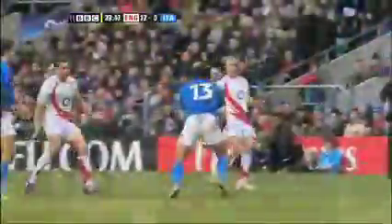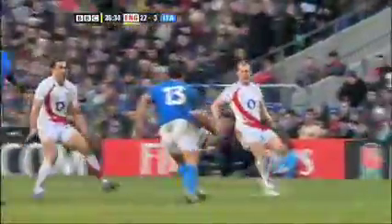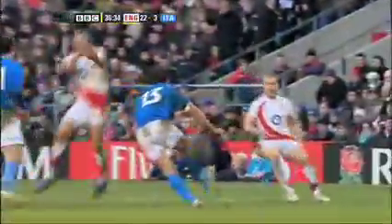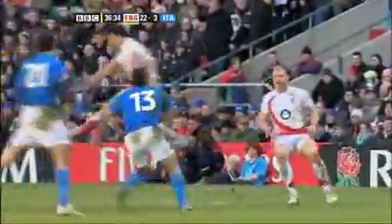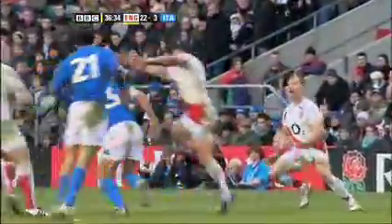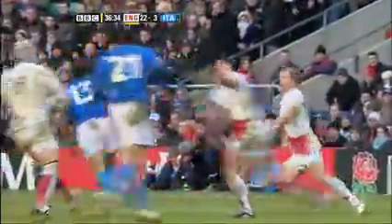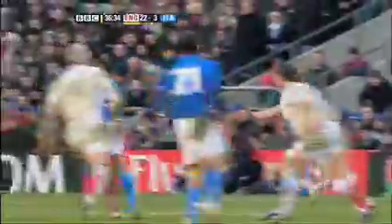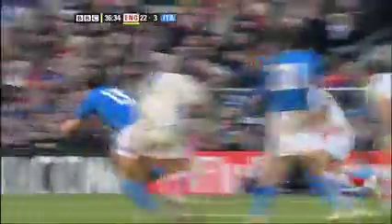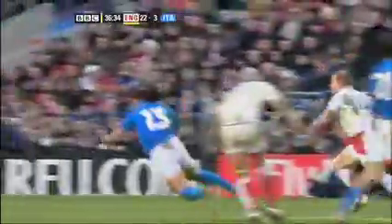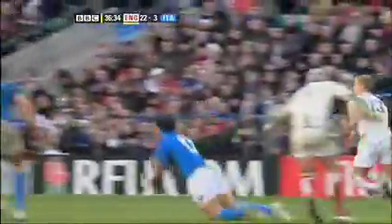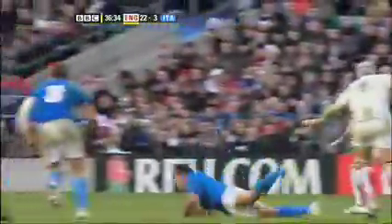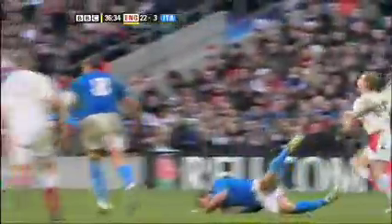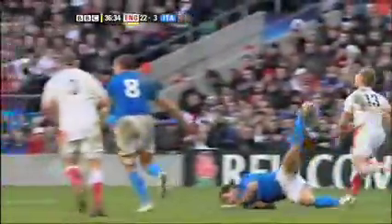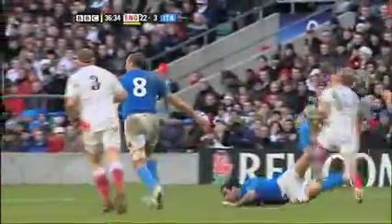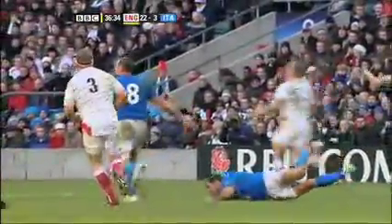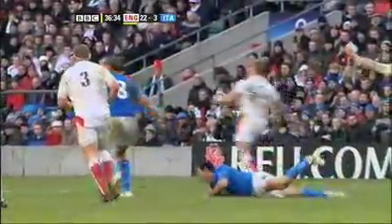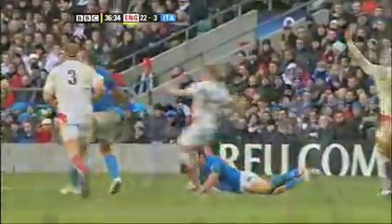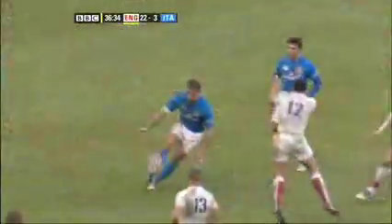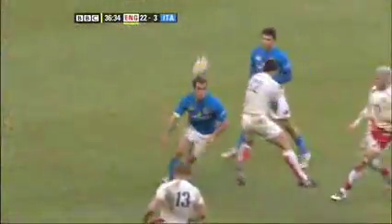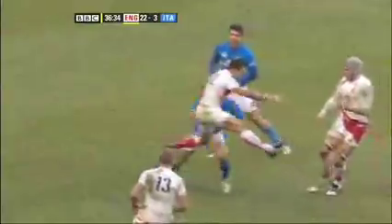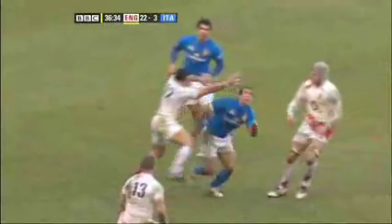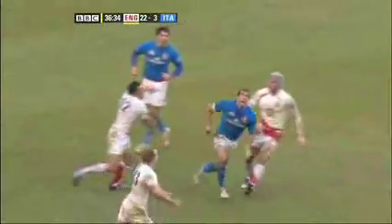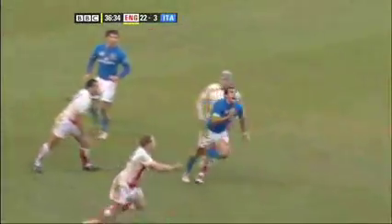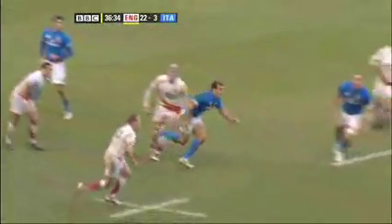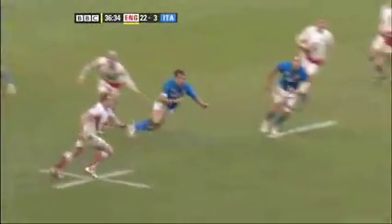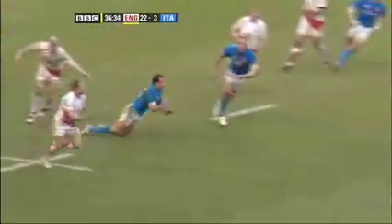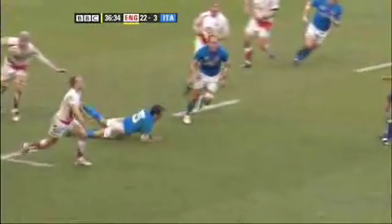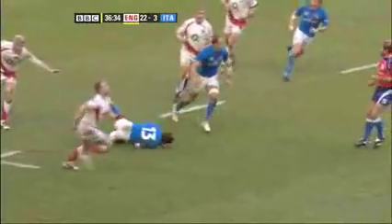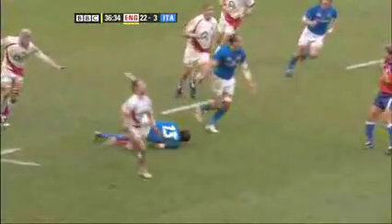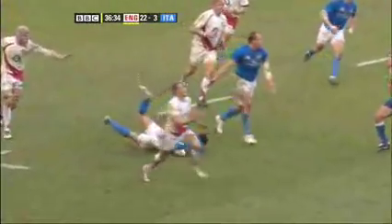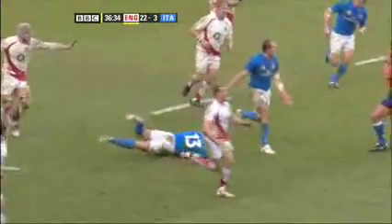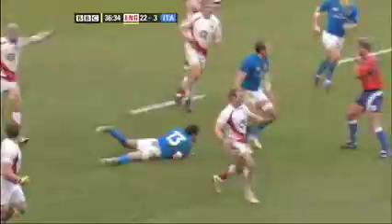But it doesn't all go England's way. Haskell is yellow-carded for tripping Canale, and the Wasps blindside is in the sin bin. Shortly afterwards, Italy score another penalty to make it 22-6 in England's favour at half-time.